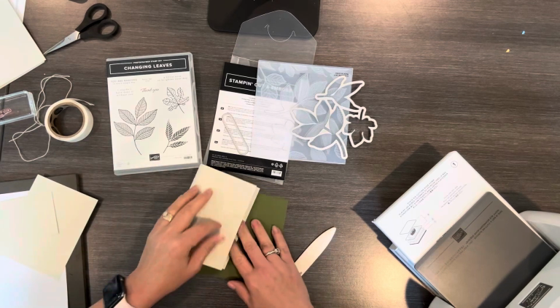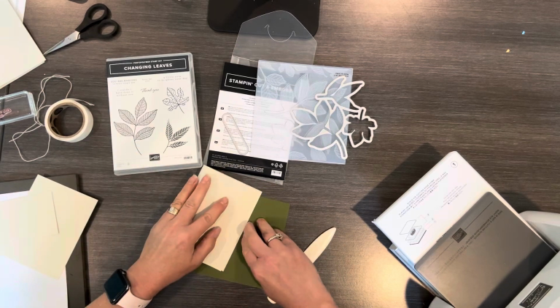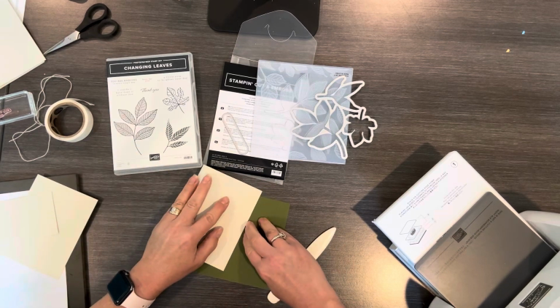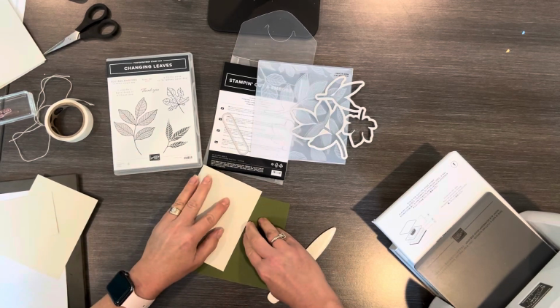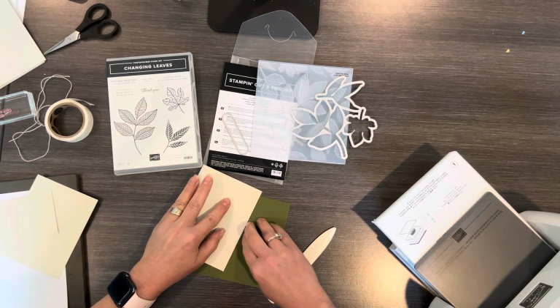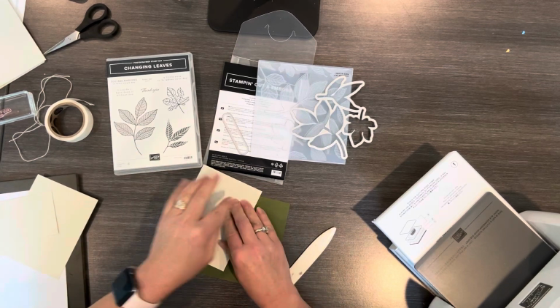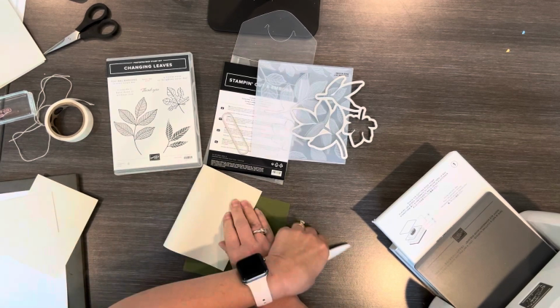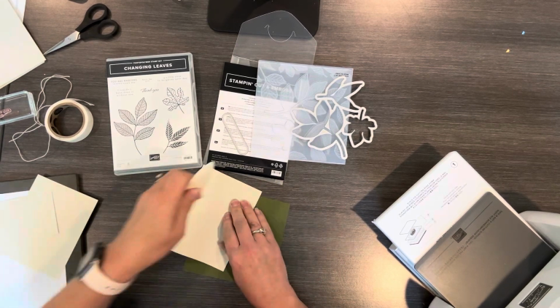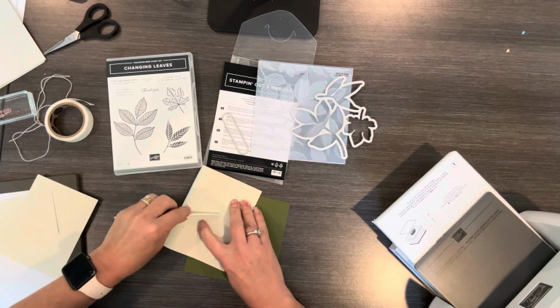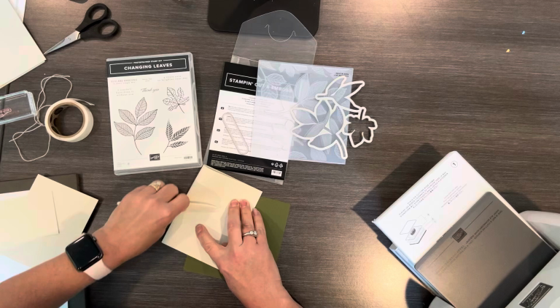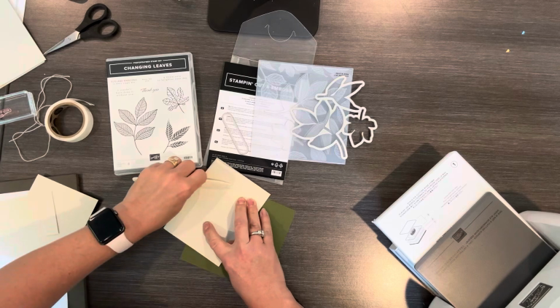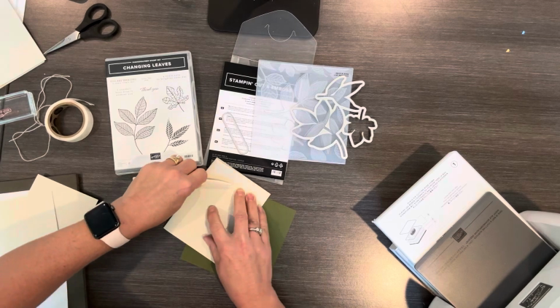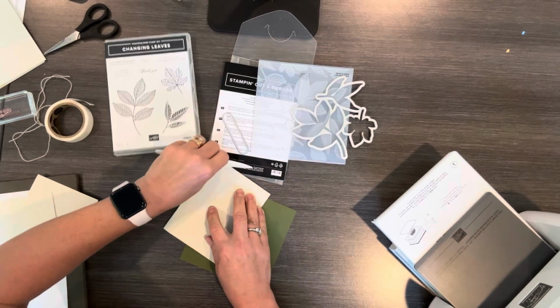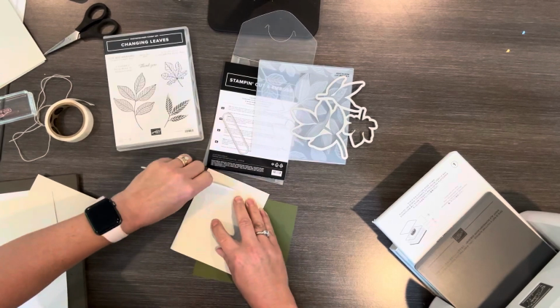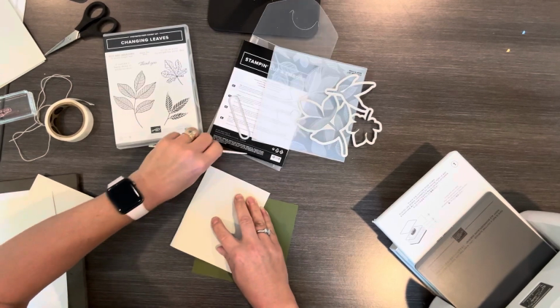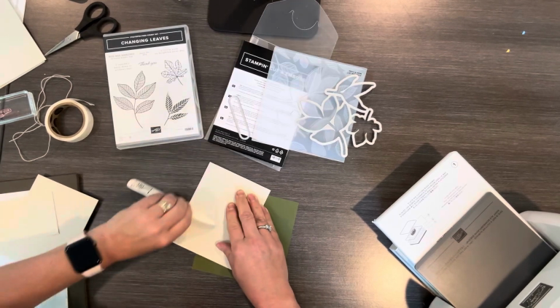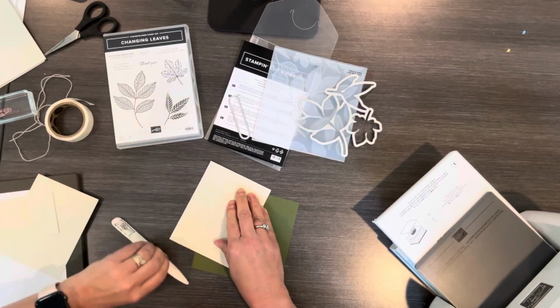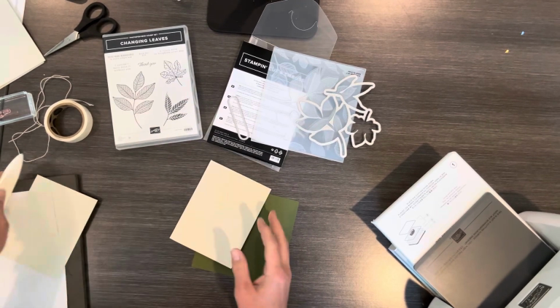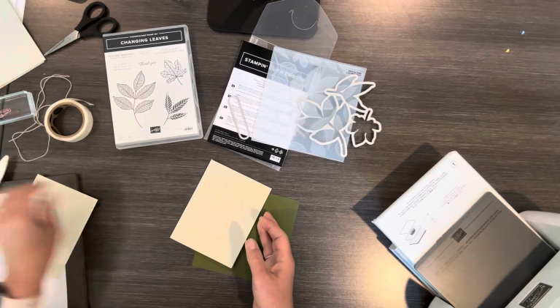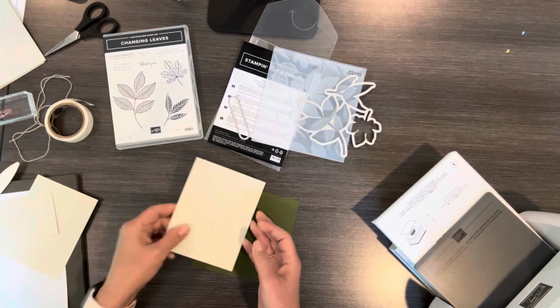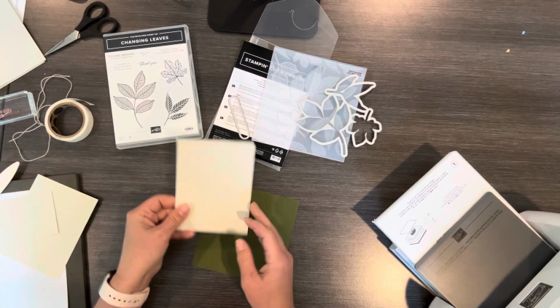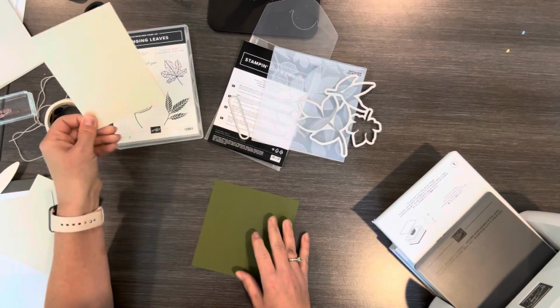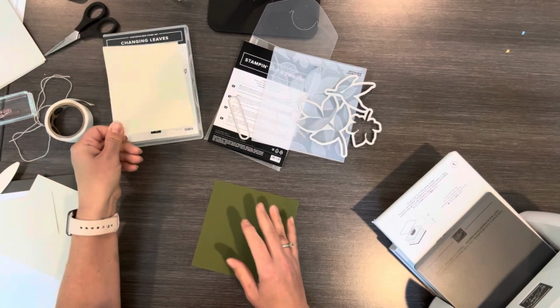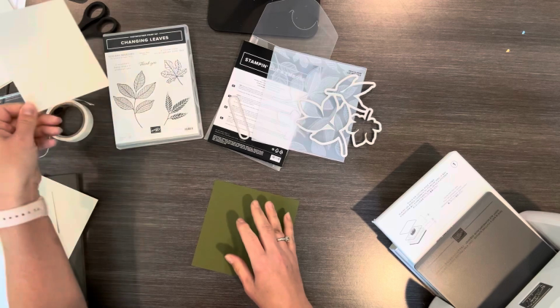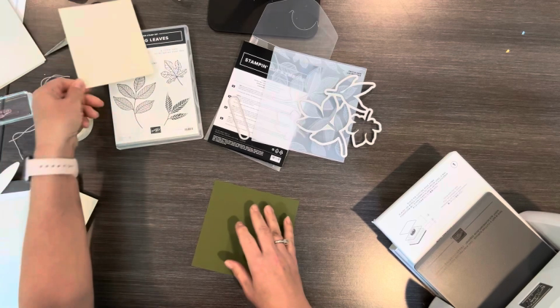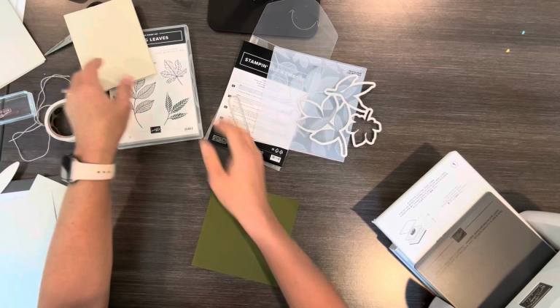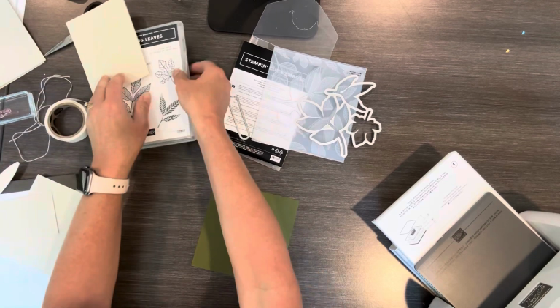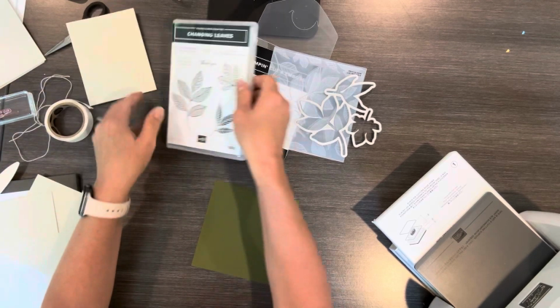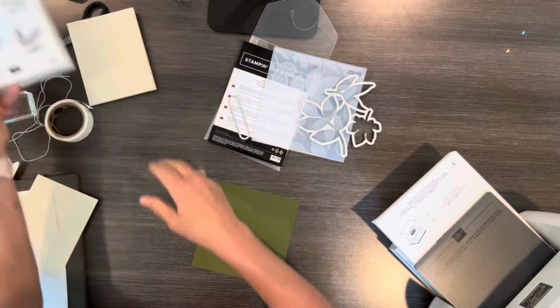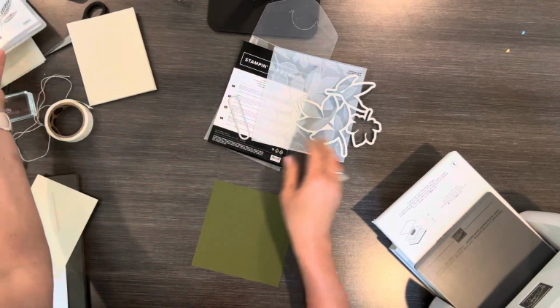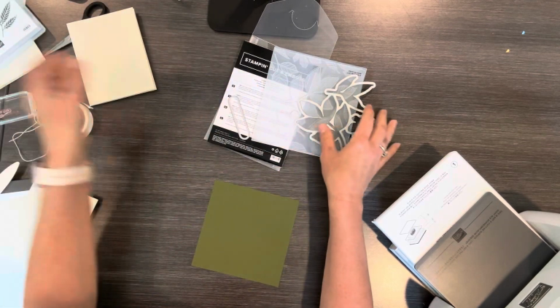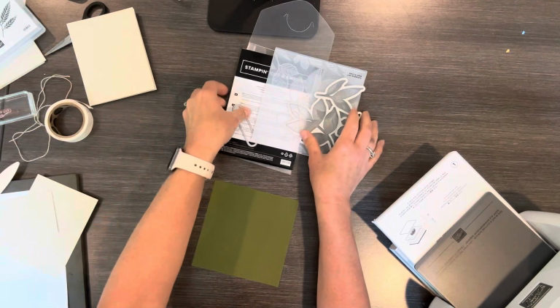I'm gonna start by just folding this in half. I'll use my bone folder just to get a good crease, and so this is my card base.